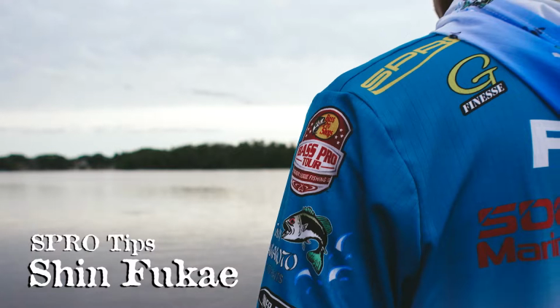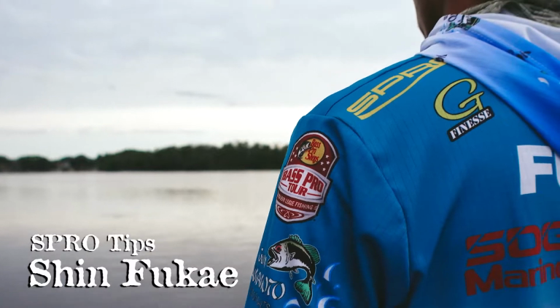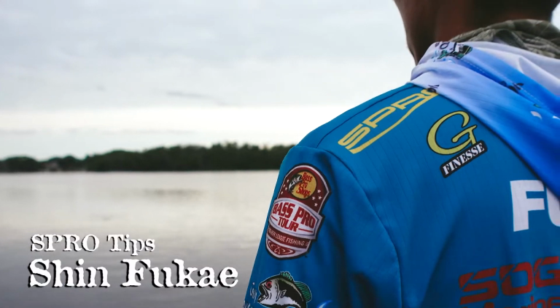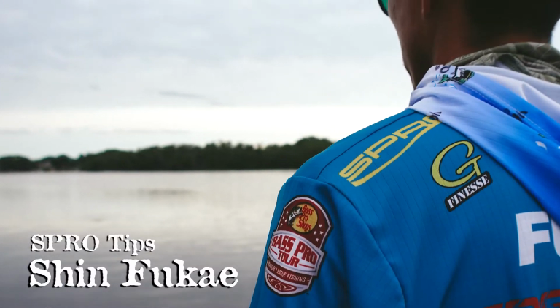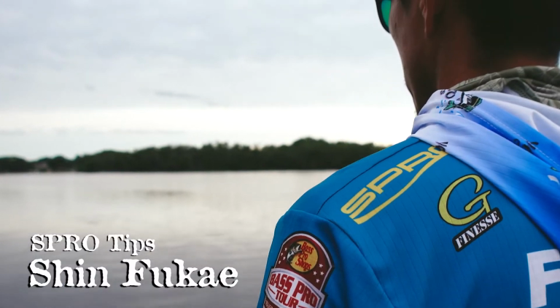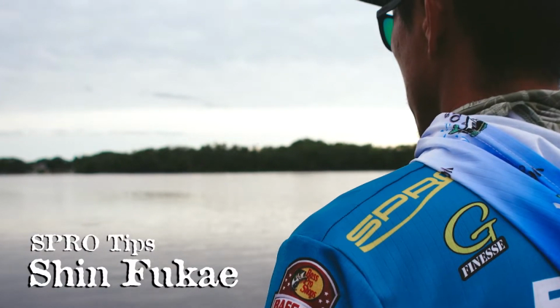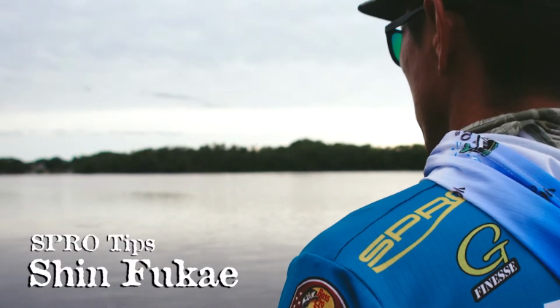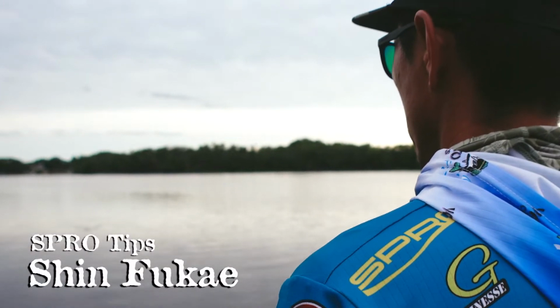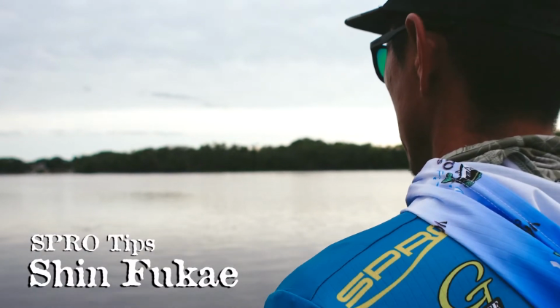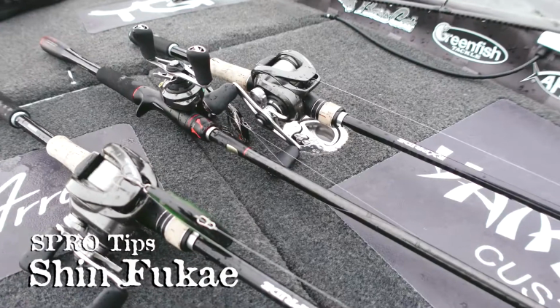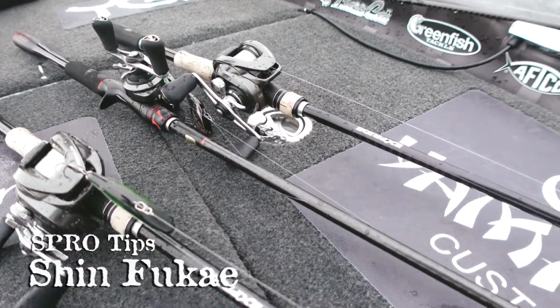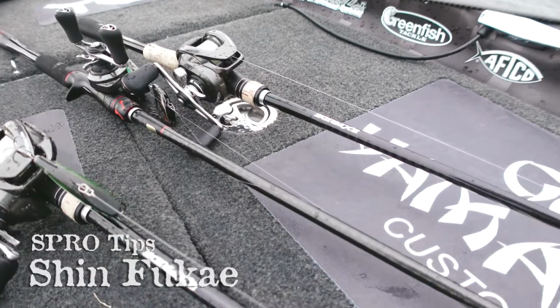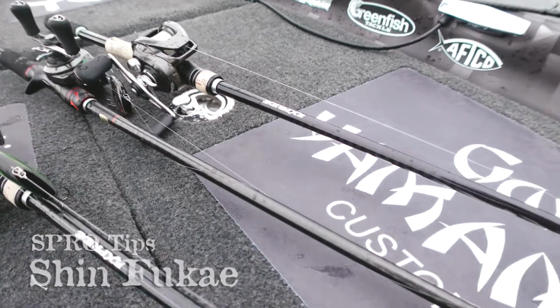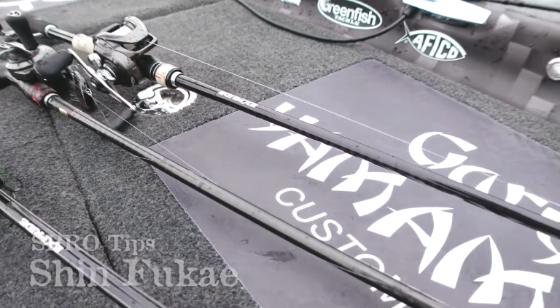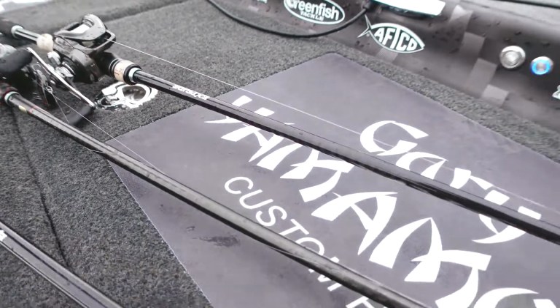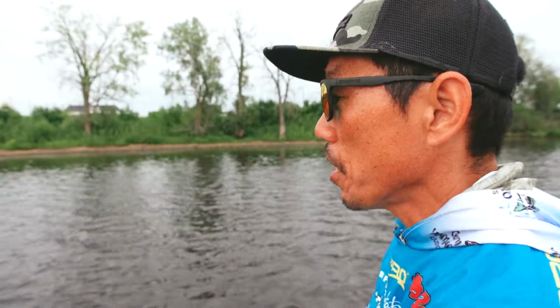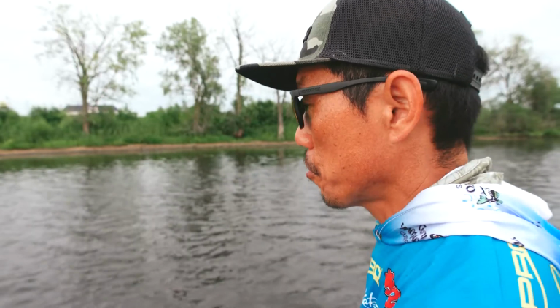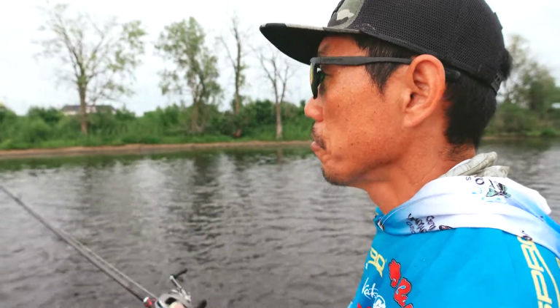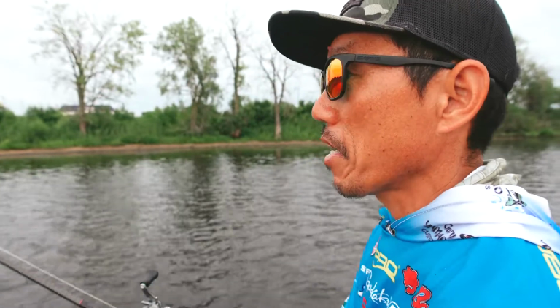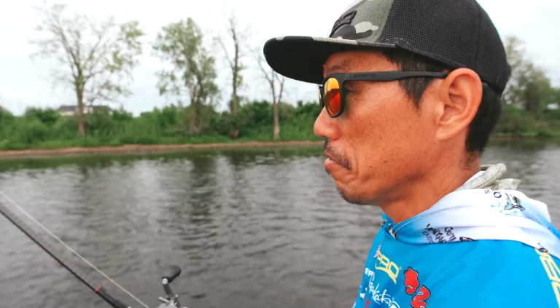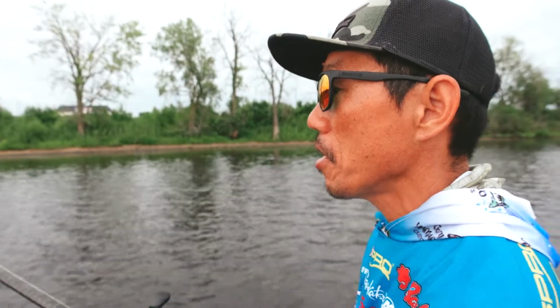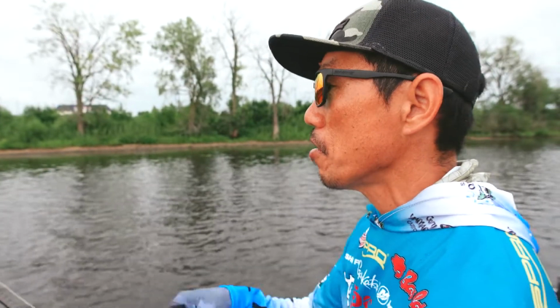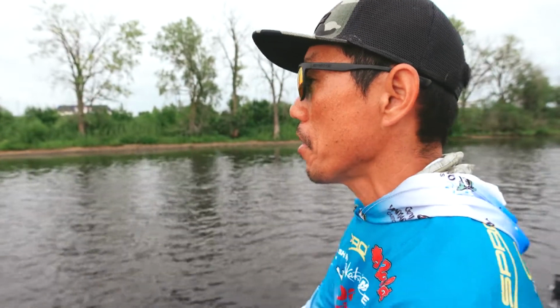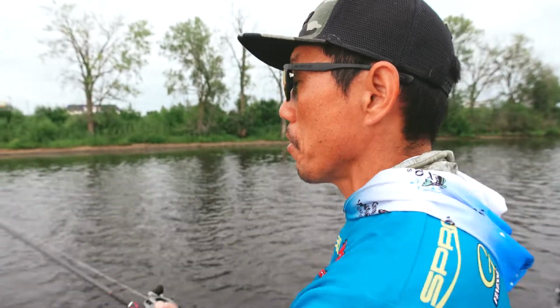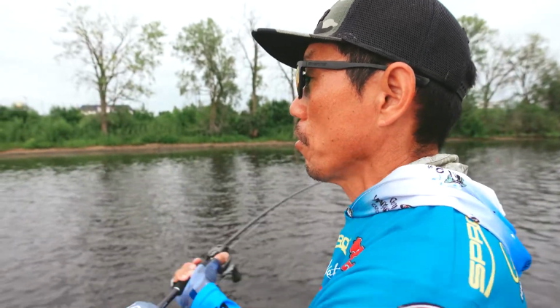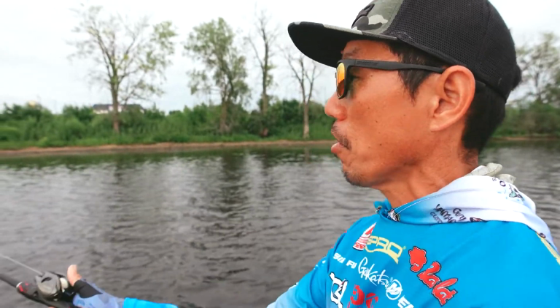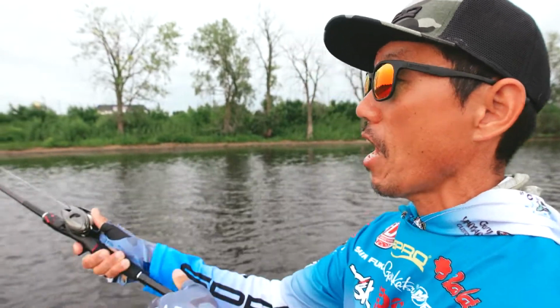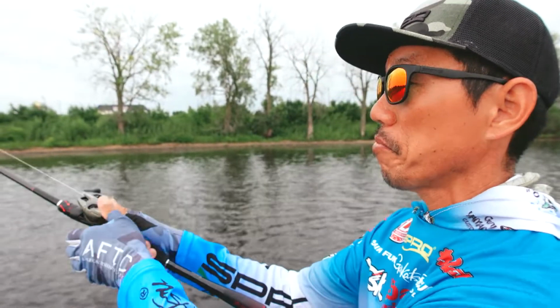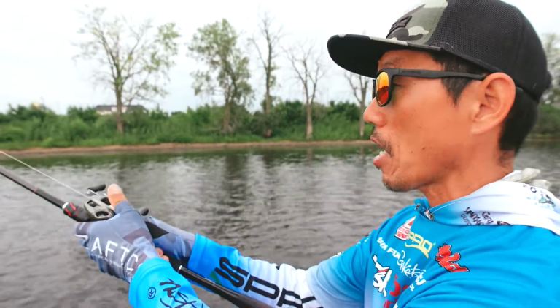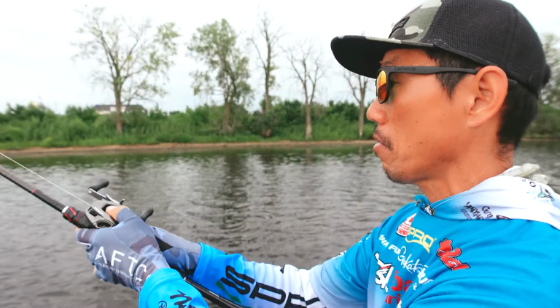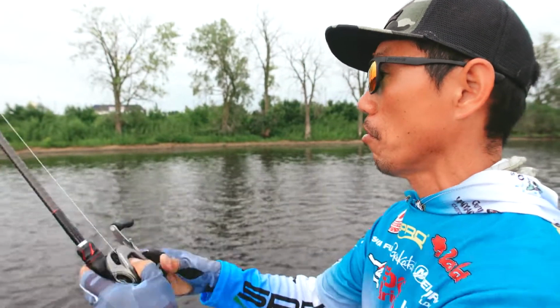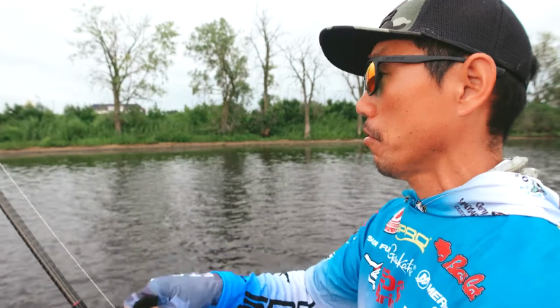Topwater fishing — basically, we need to make a little bit longer cast, cover a lot of water.